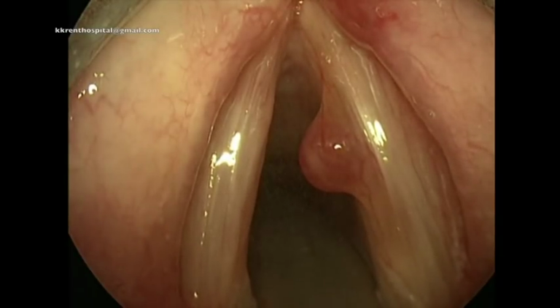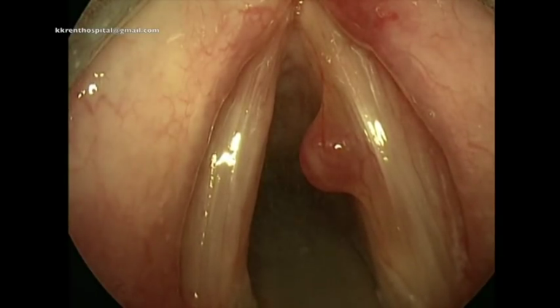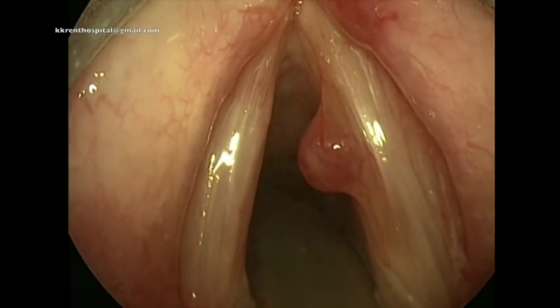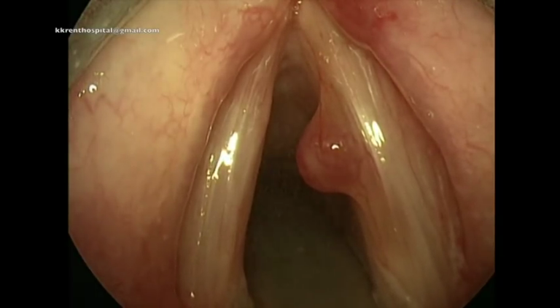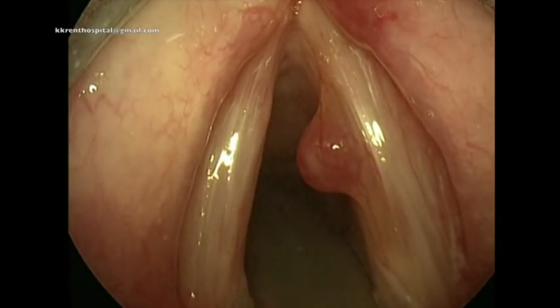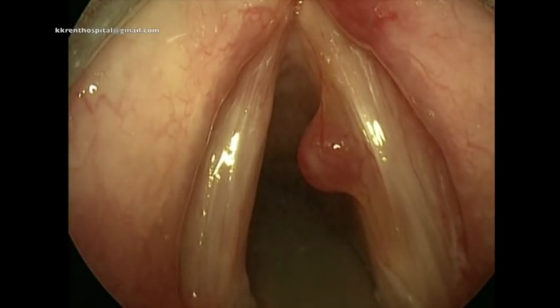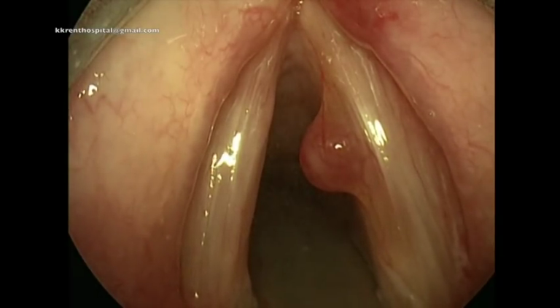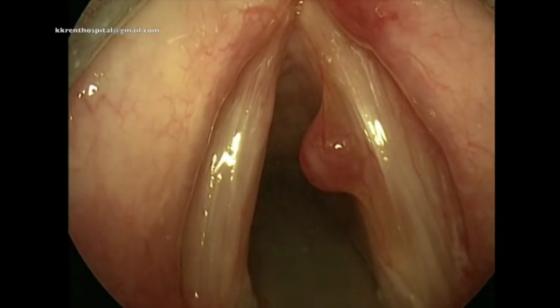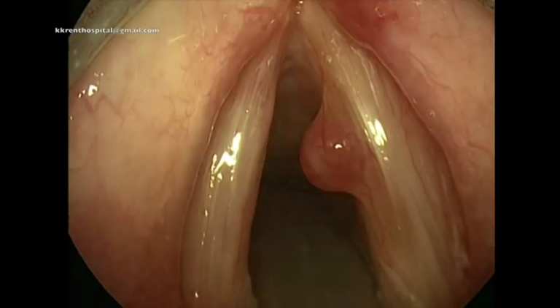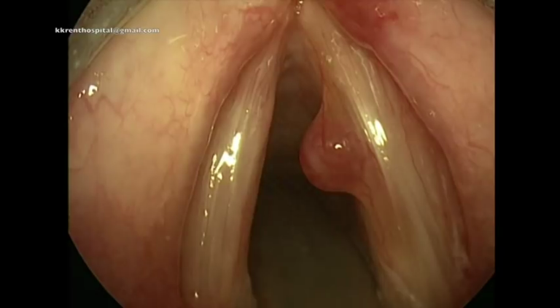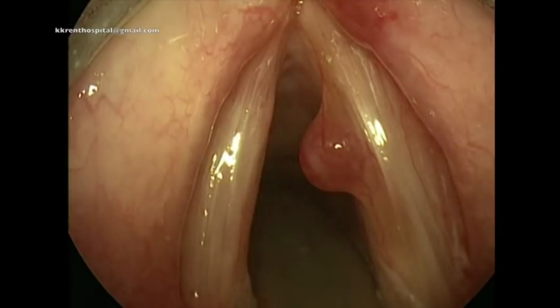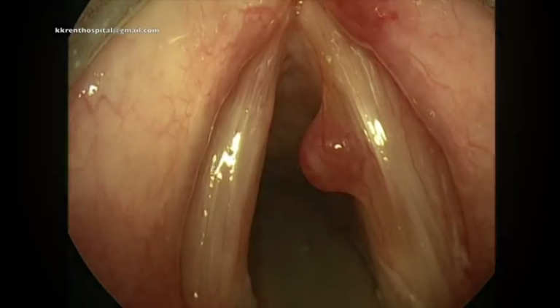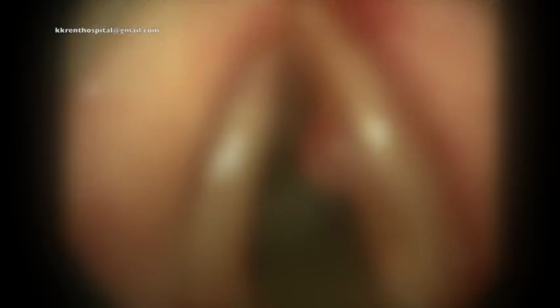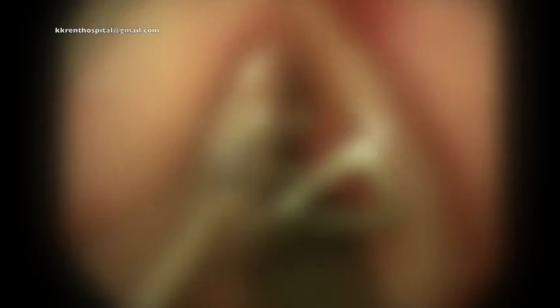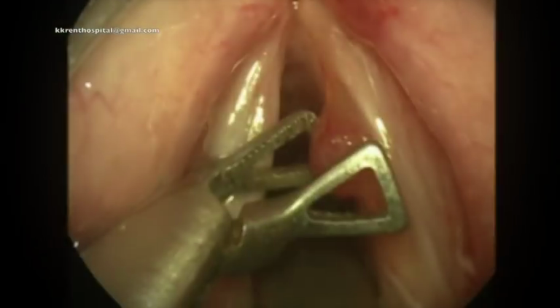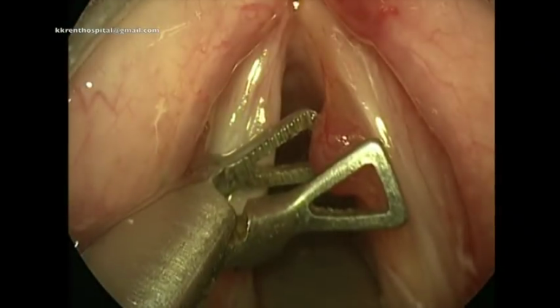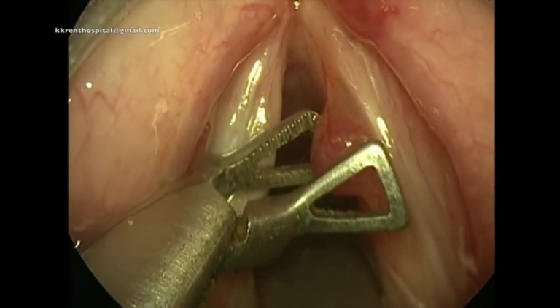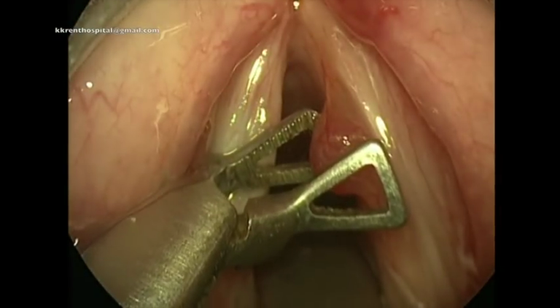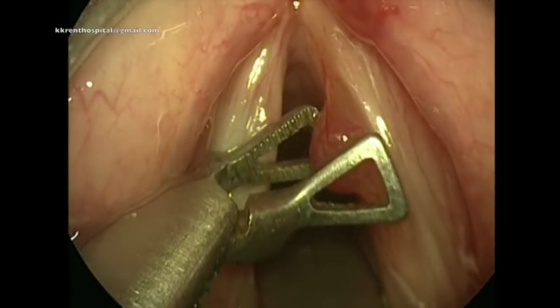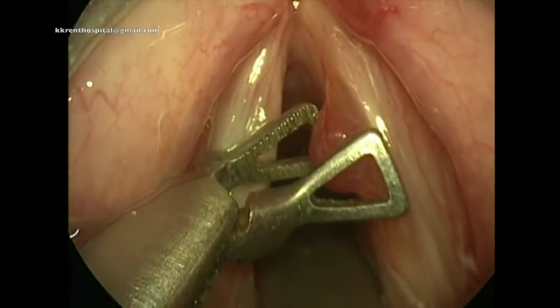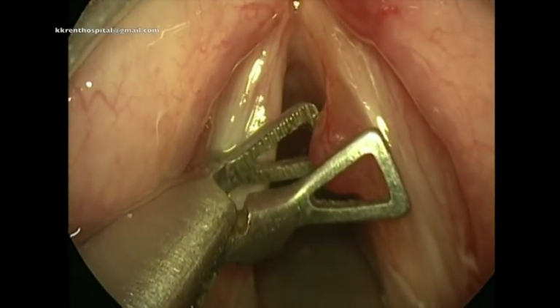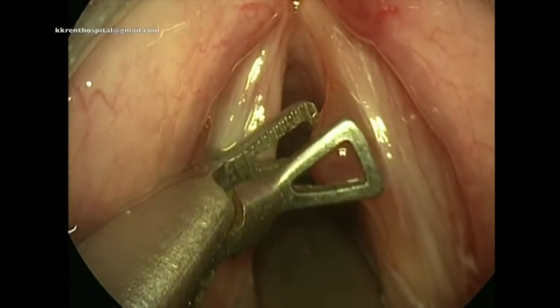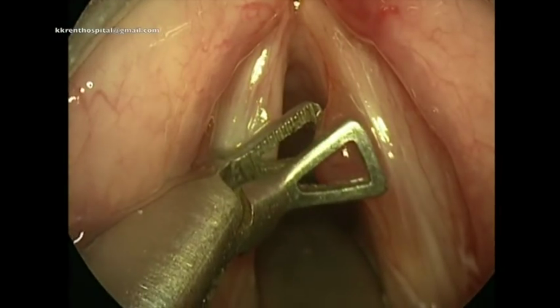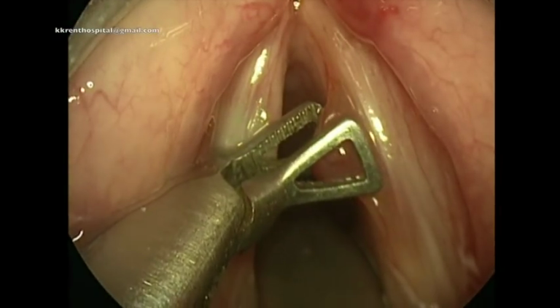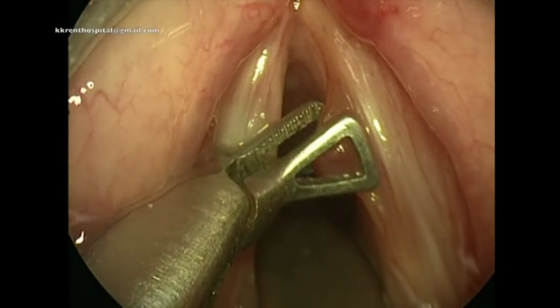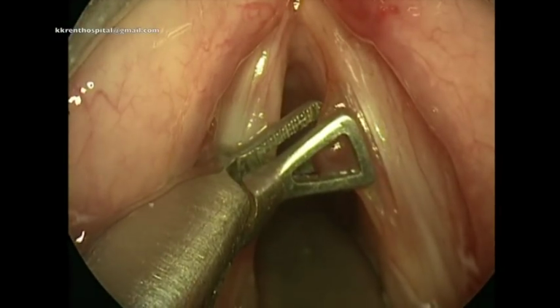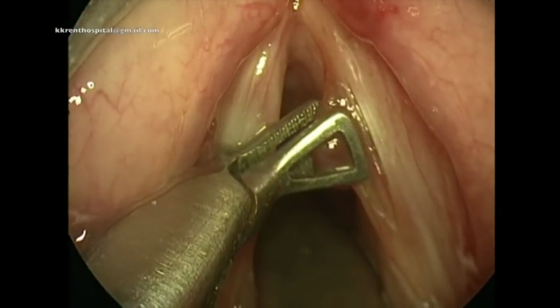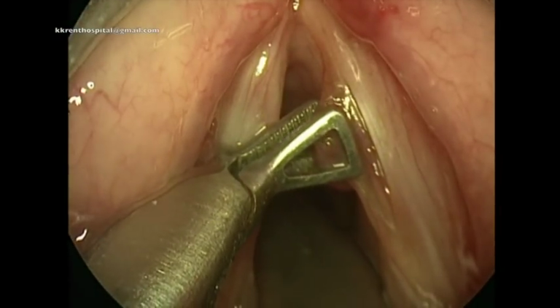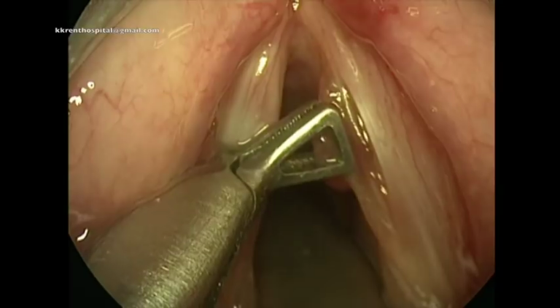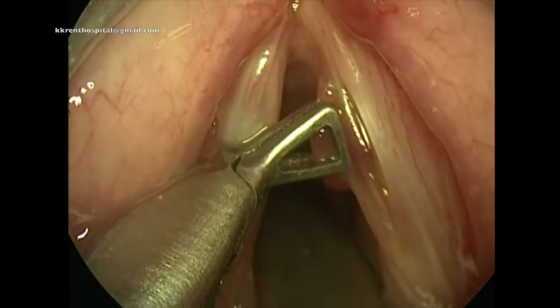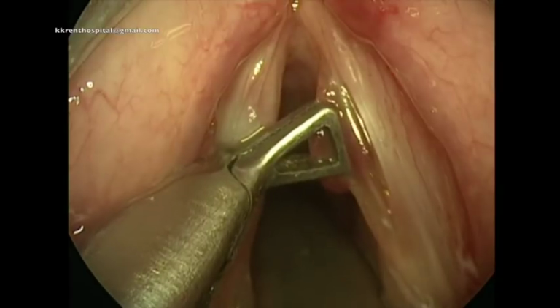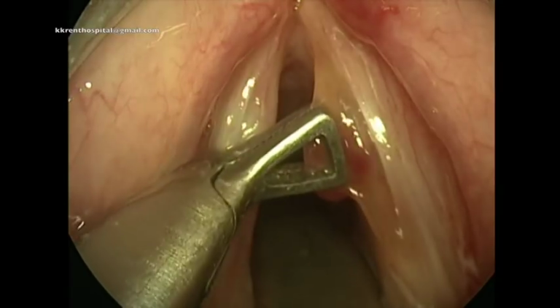The micro laryngeal scope is placed with the scope holder, and with the endoscopic view, the procedure is being done.